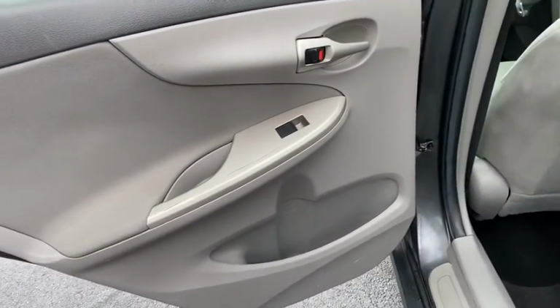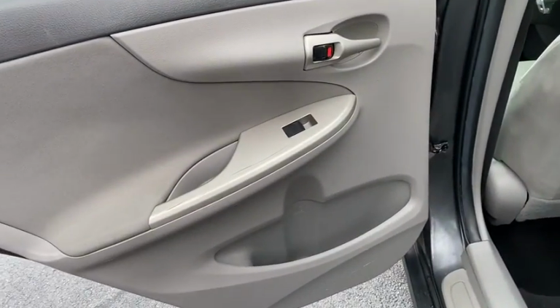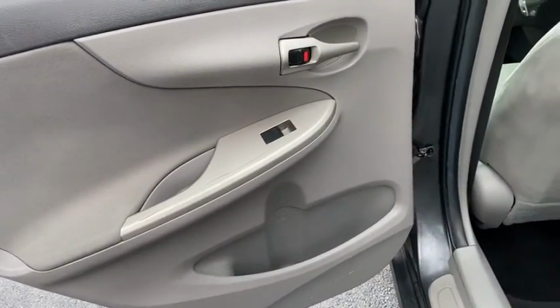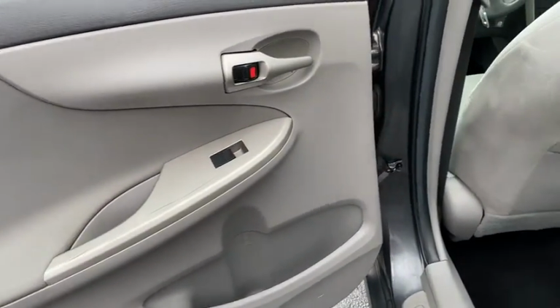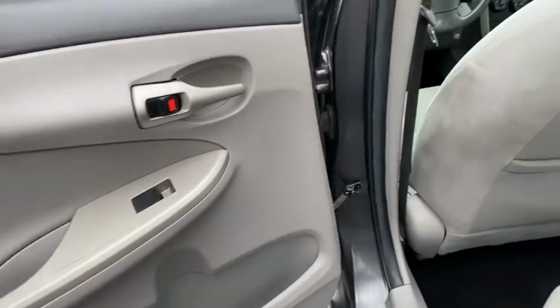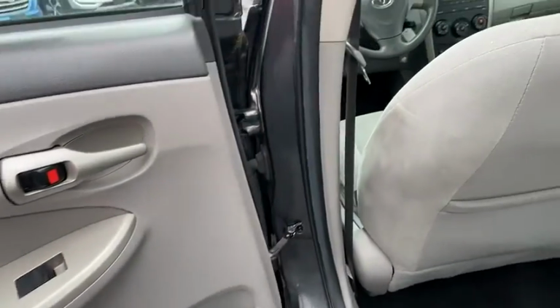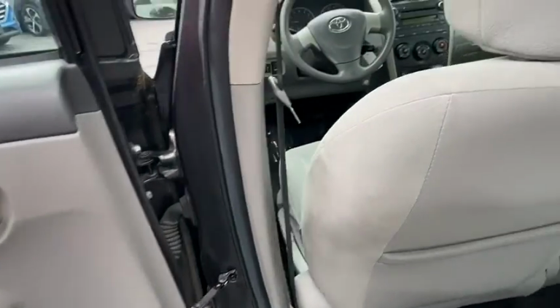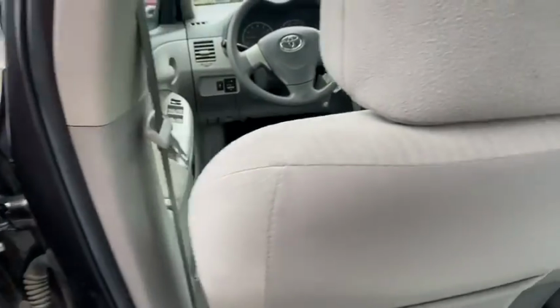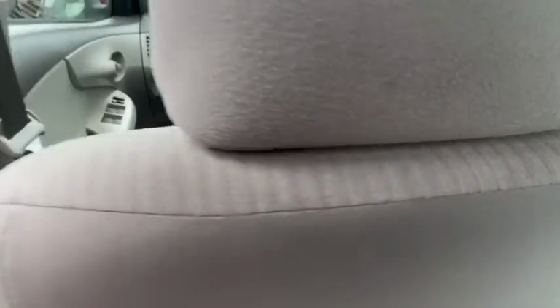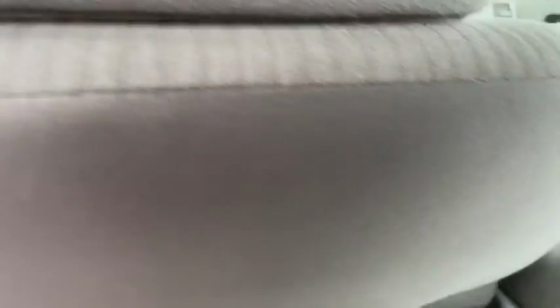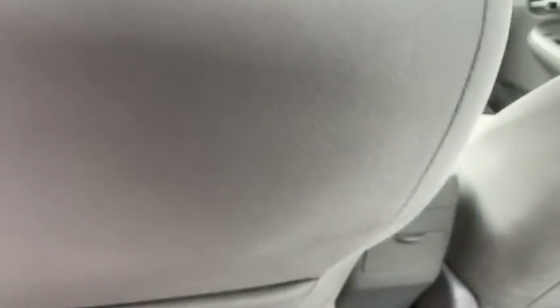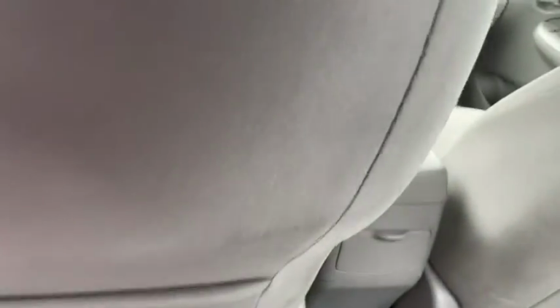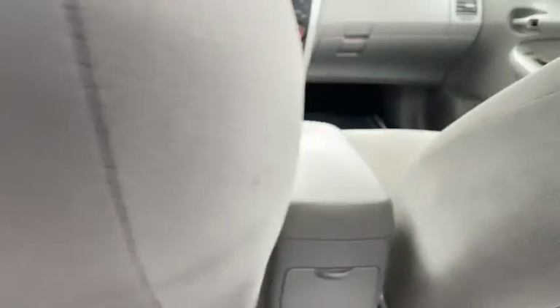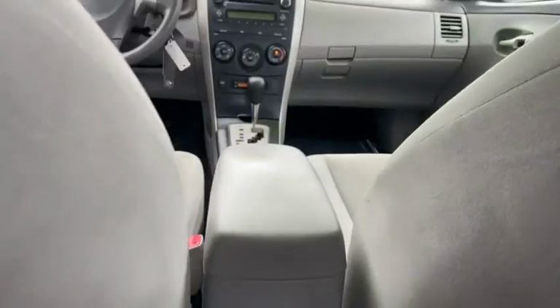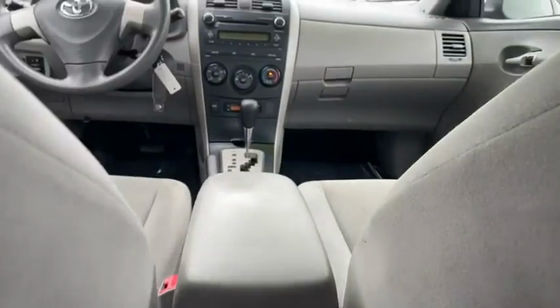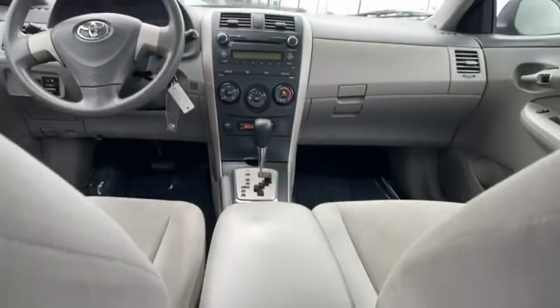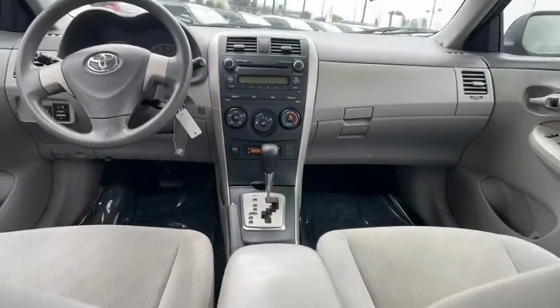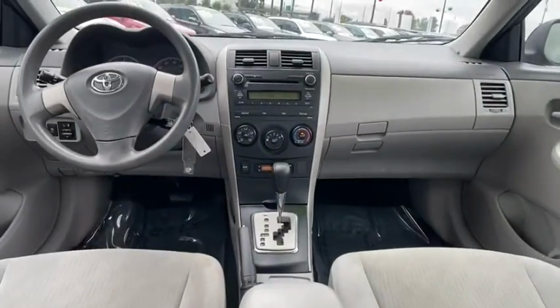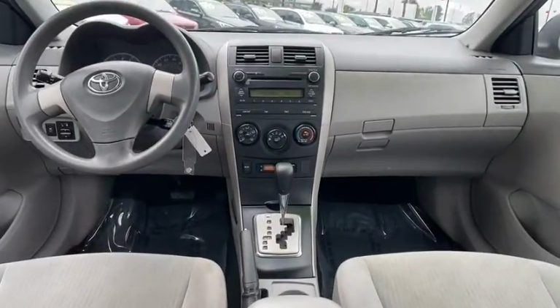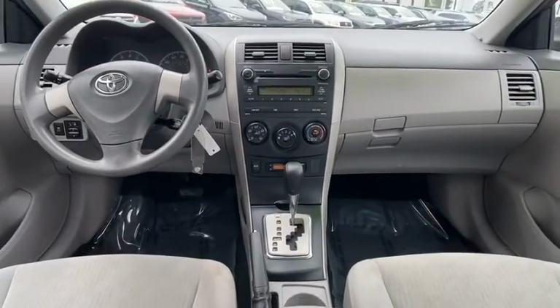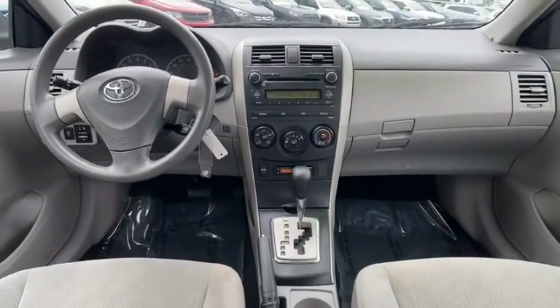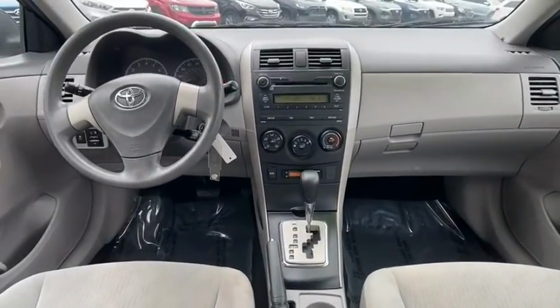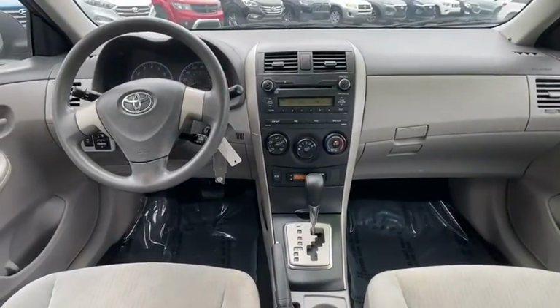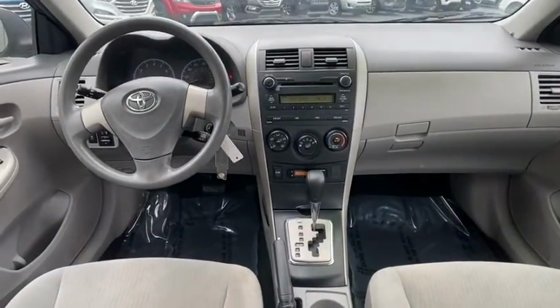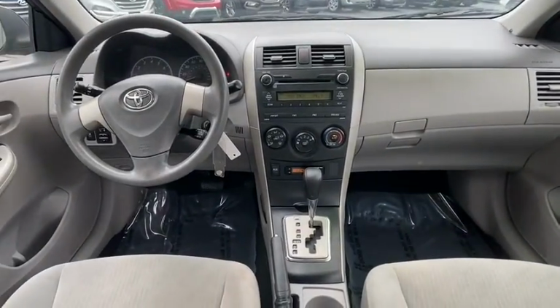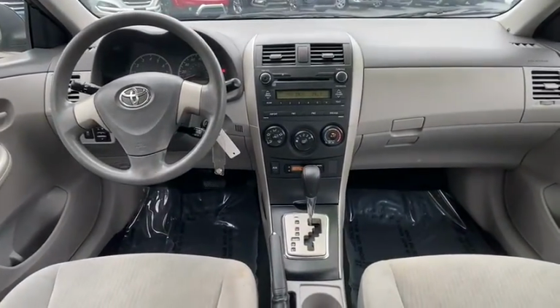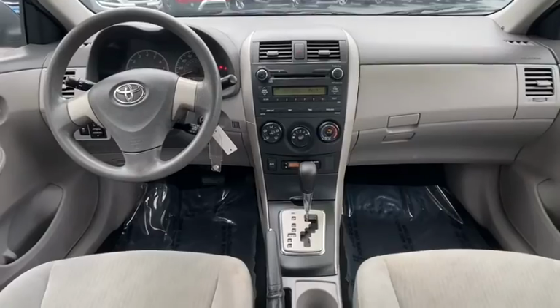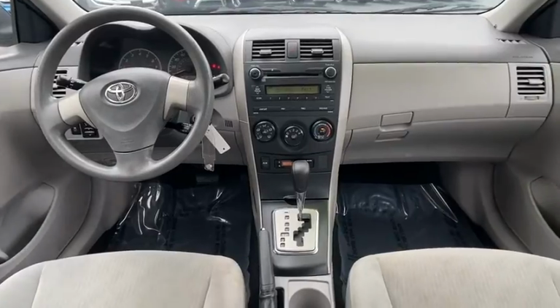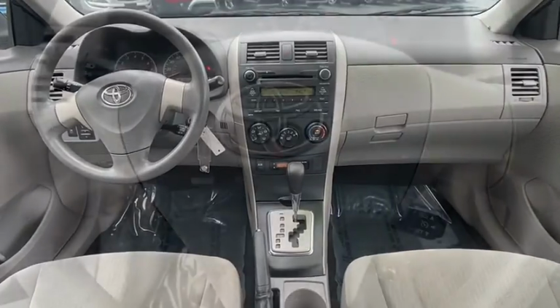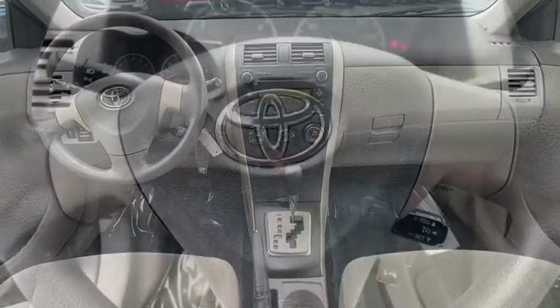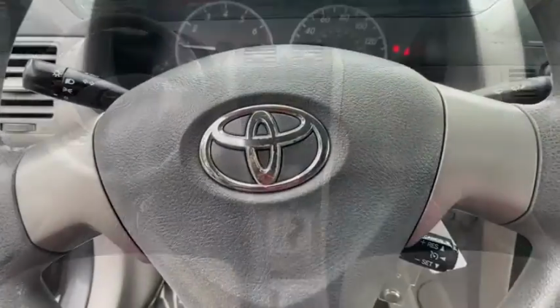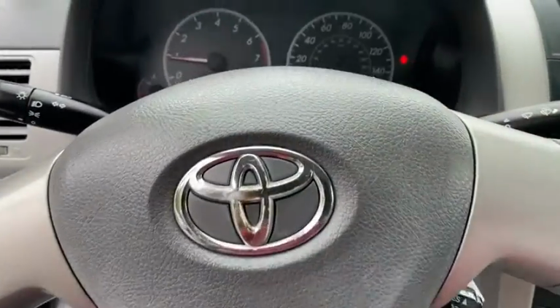Front reading lamp, driver vanity mirror, cloth seat trim, passenger vanity mirror, low tire pressure warning, front wheel independent suspension, and a four-piece floor mat set.